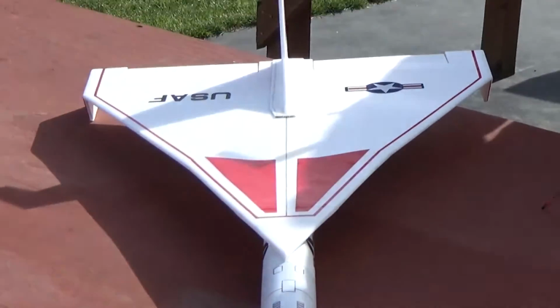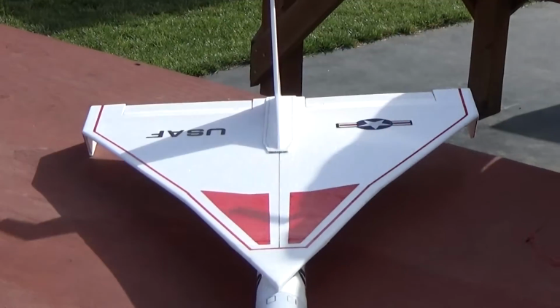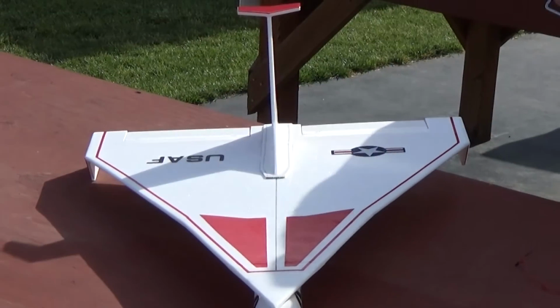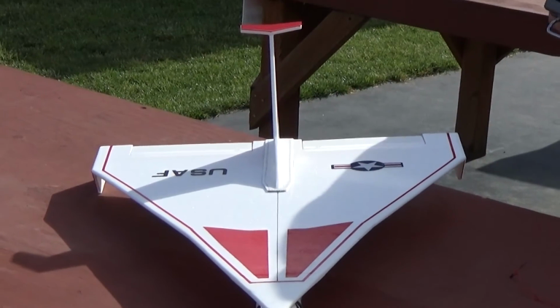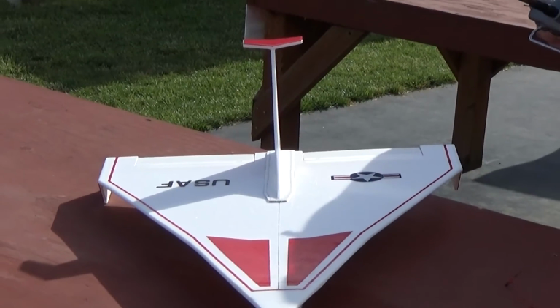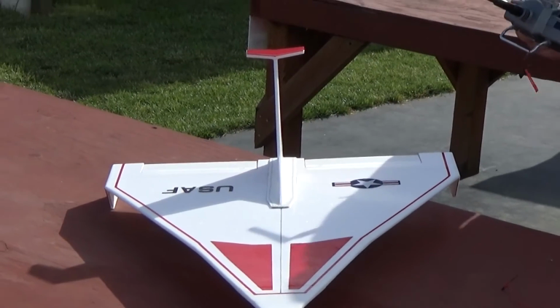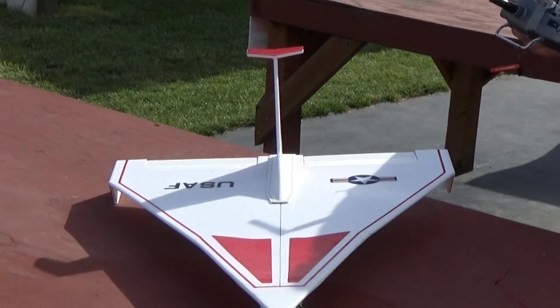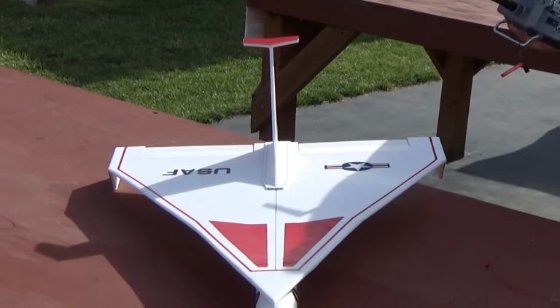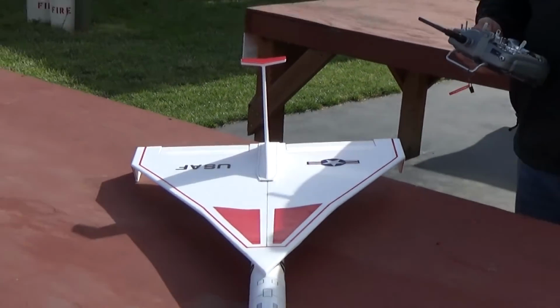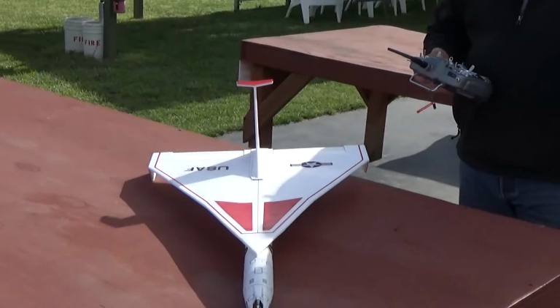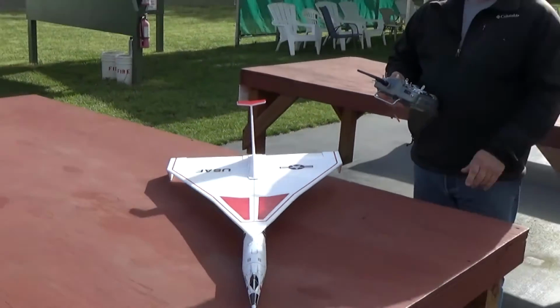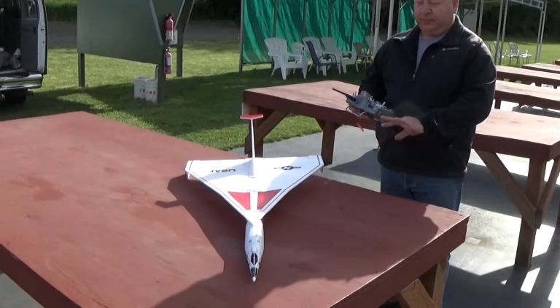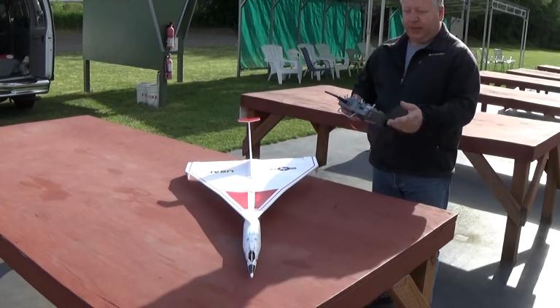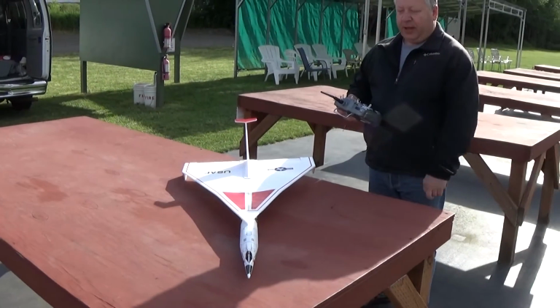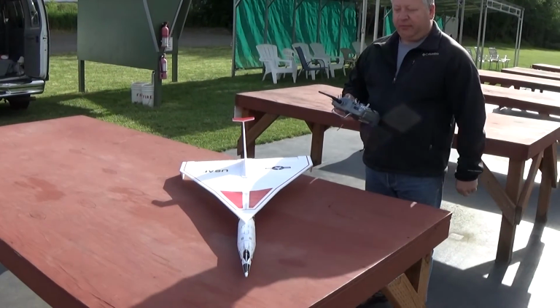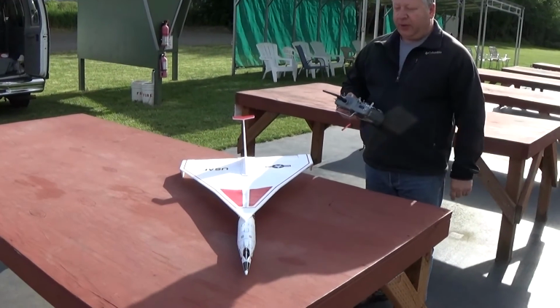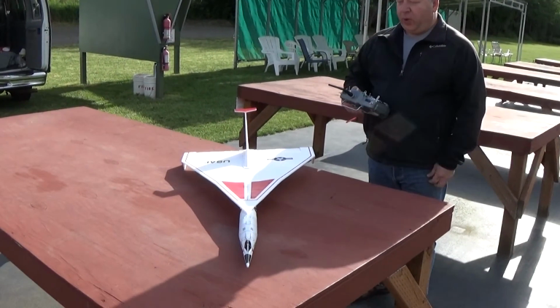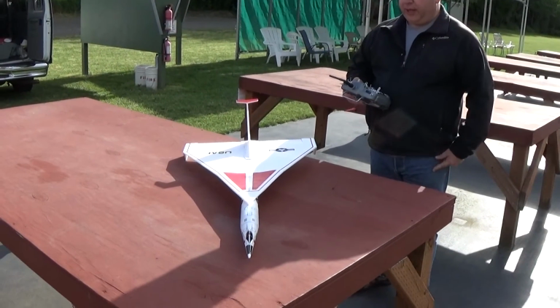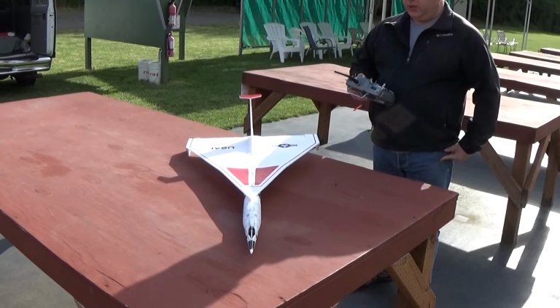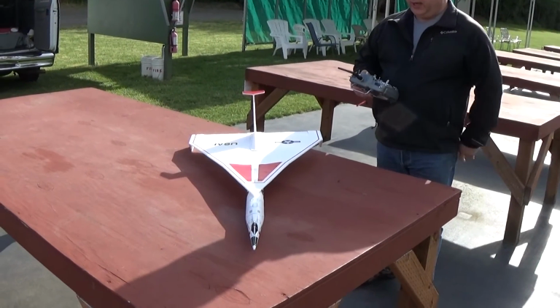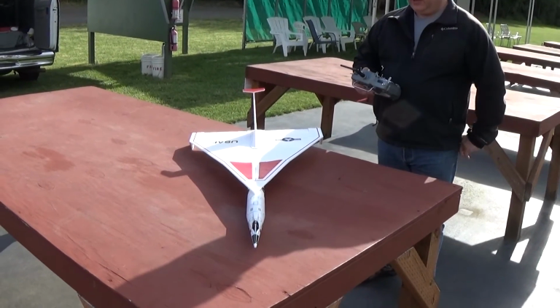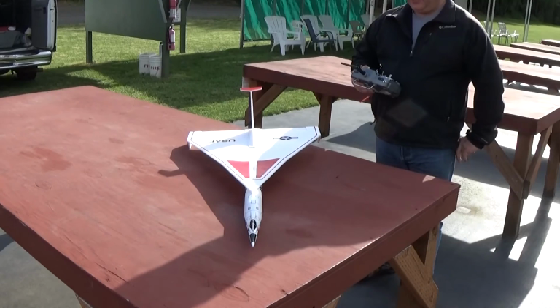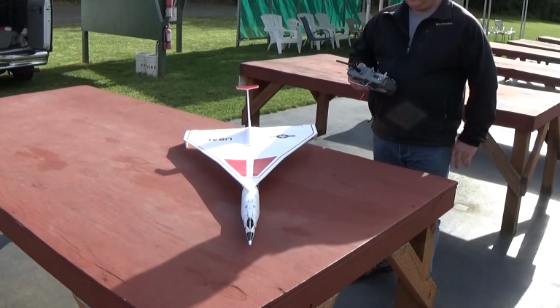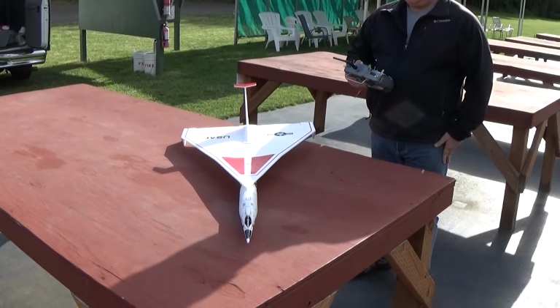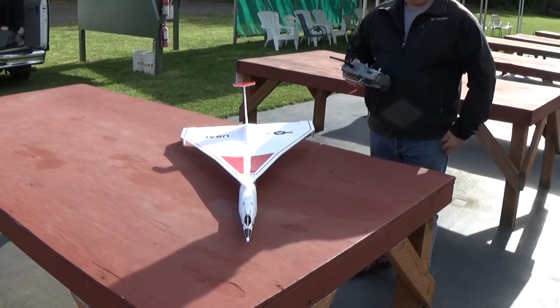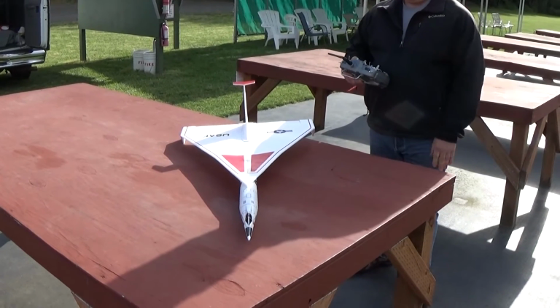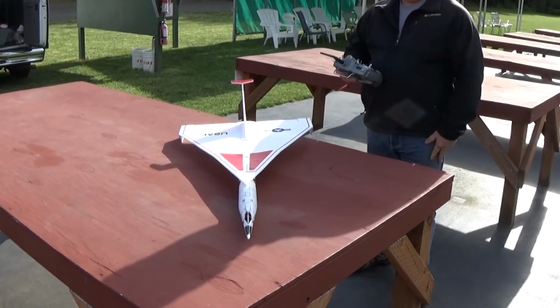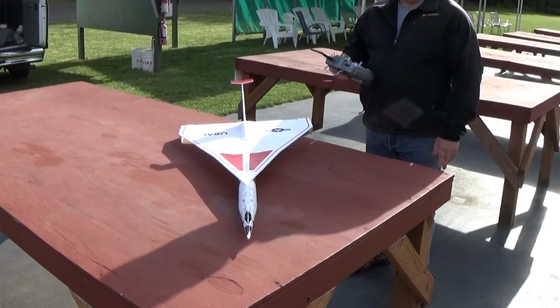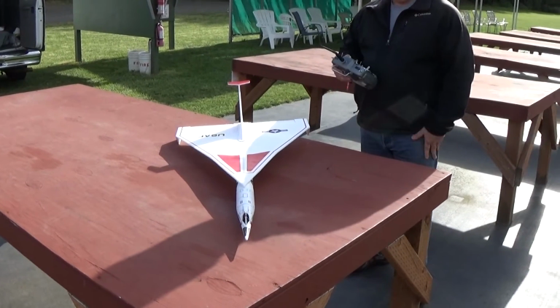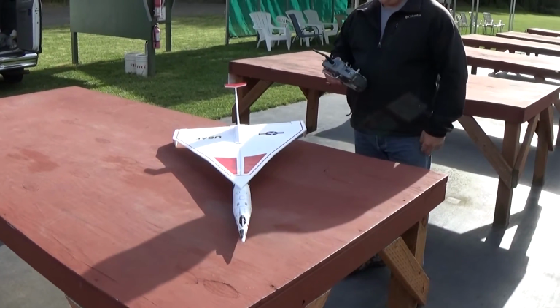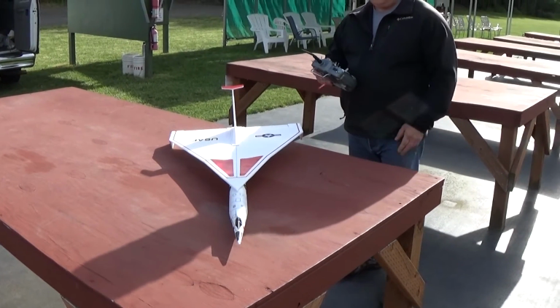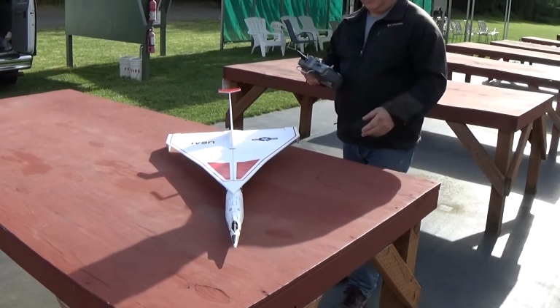It takes about an hour to put it together basically. You're putting the tubes together, gluing in the motor mount, unfolding the wing and gluing it, and then gluing the wing on the top and putting the tail pieces in.